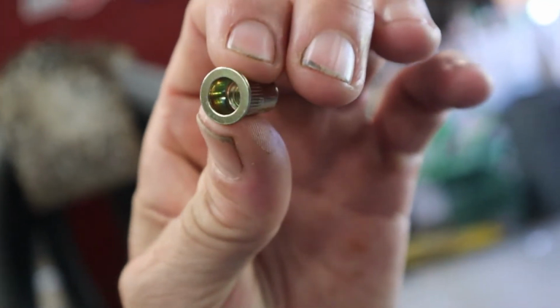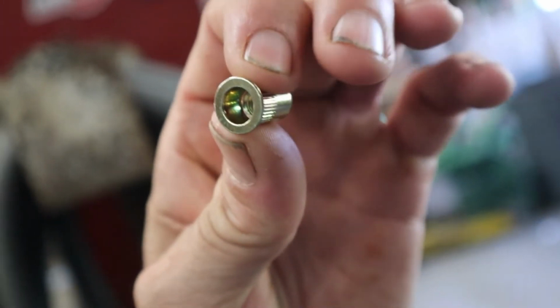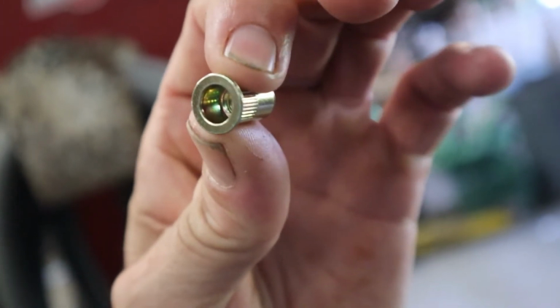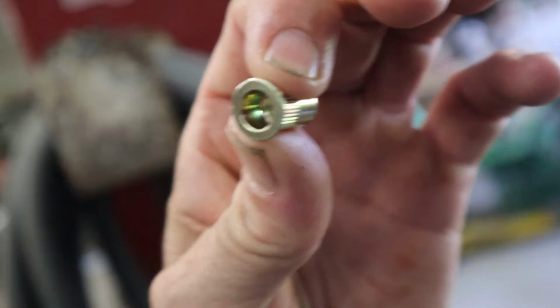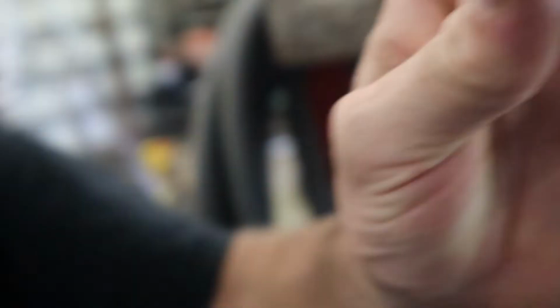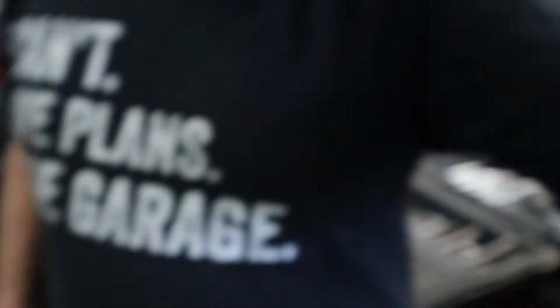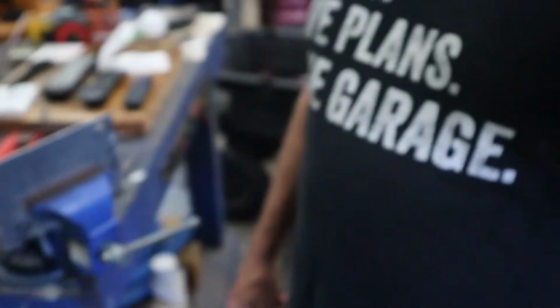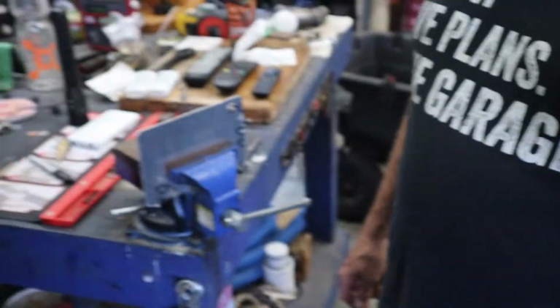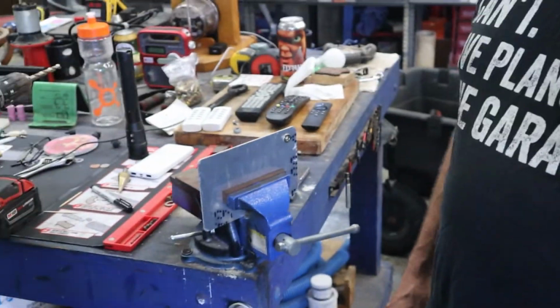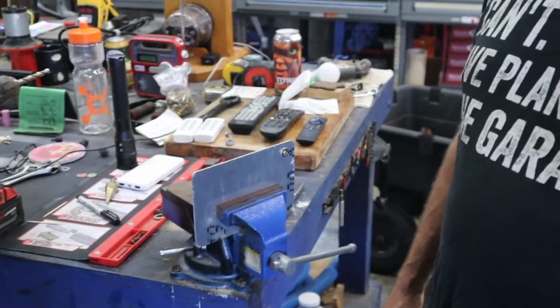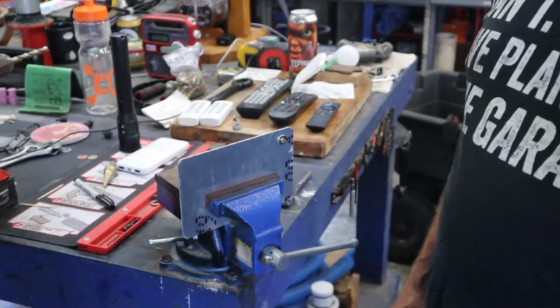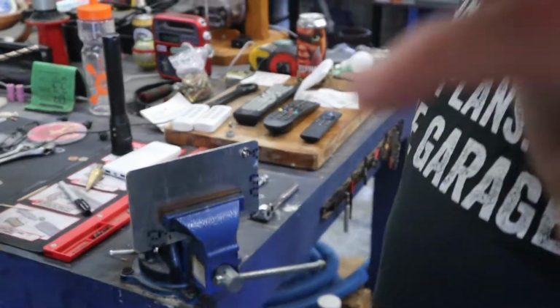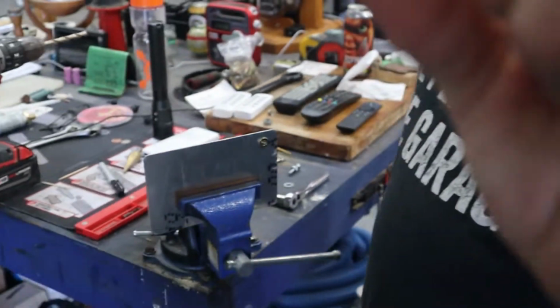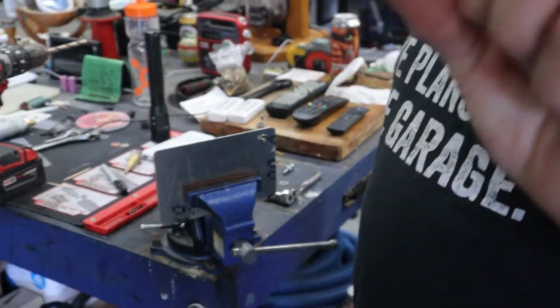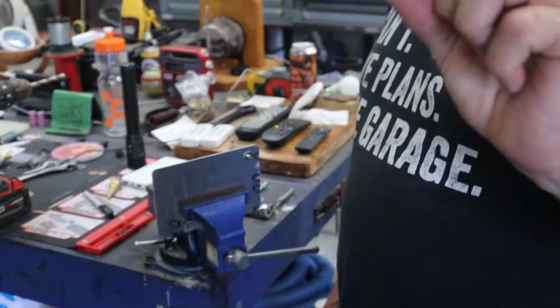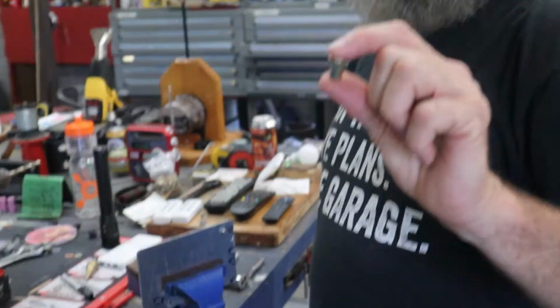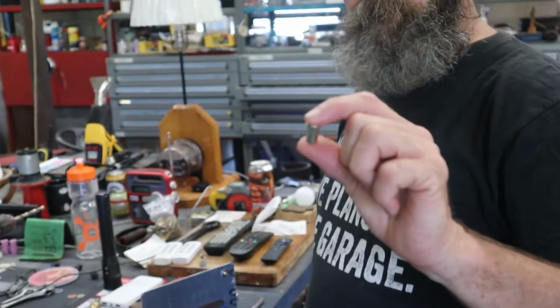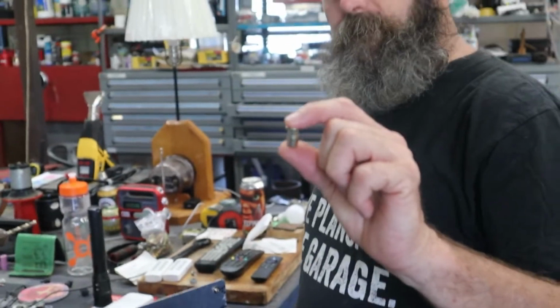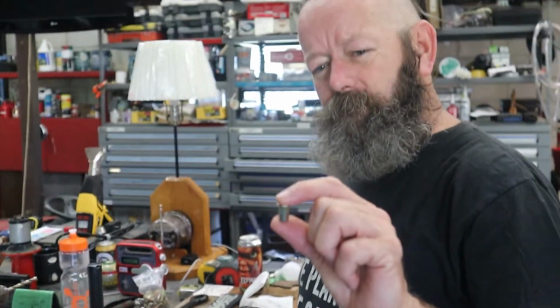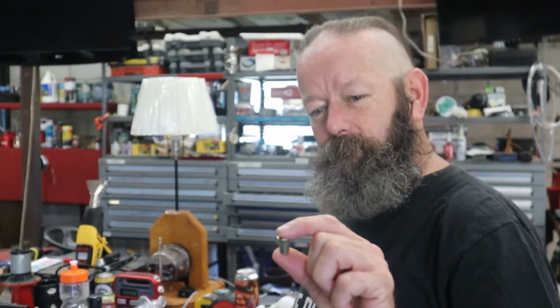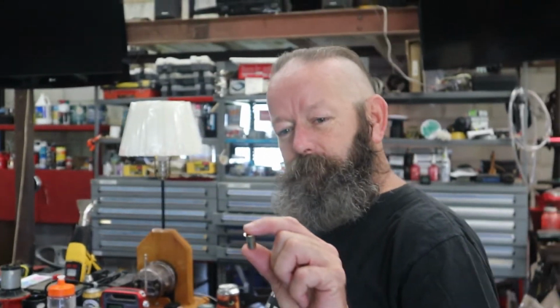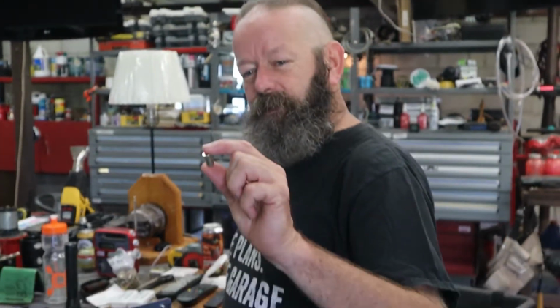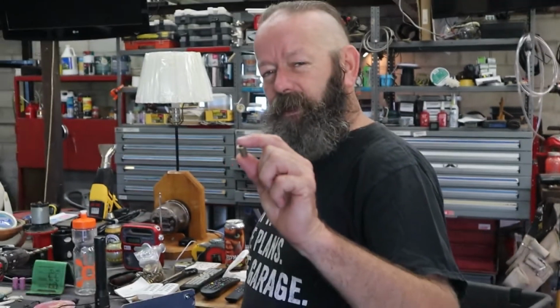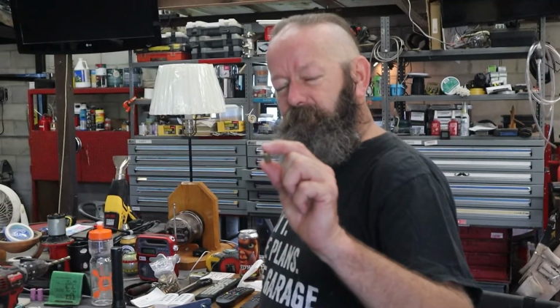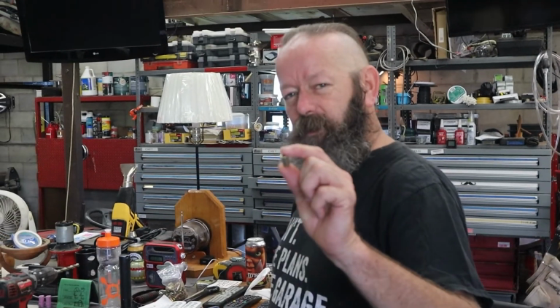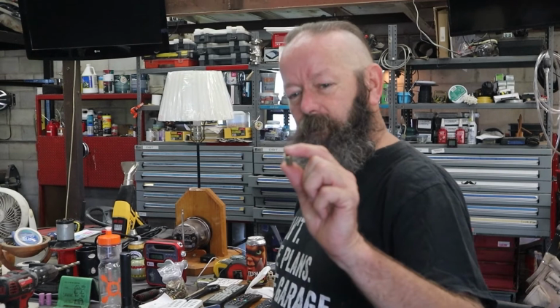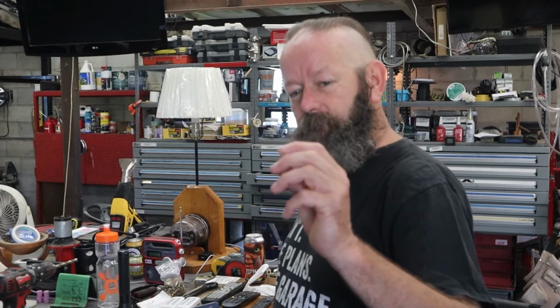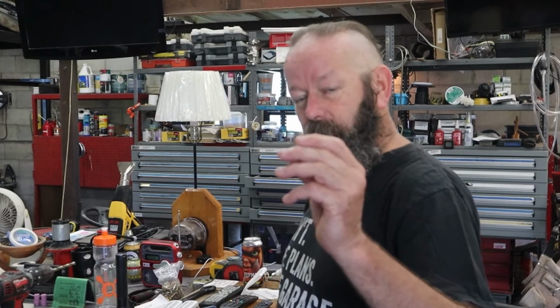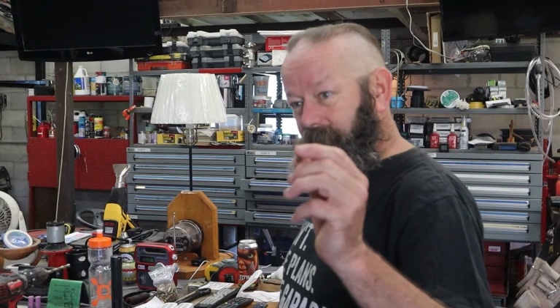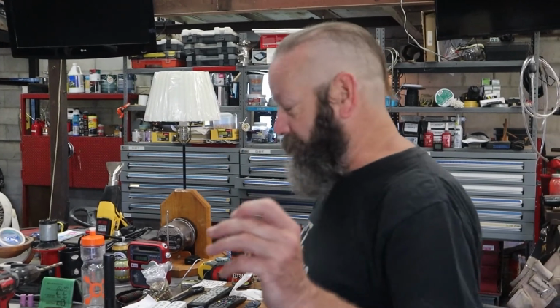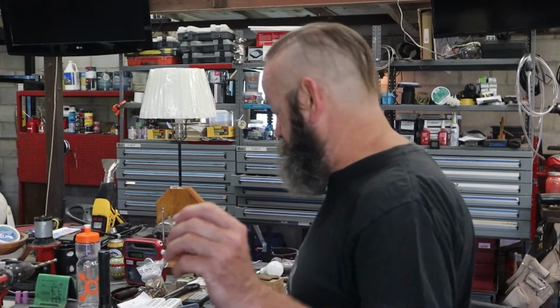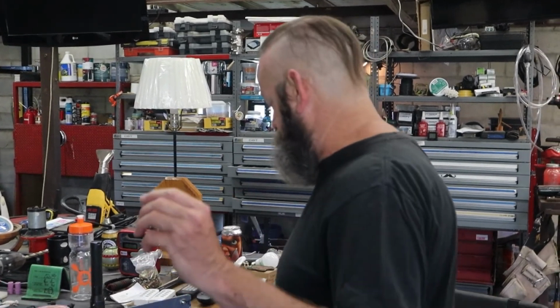We're just gonna install it in this piece of sheet metal here. Now a rib nut tool to install these things is normally between eighty, maybe a hundred dollars. We're gonna do it without the tool today.